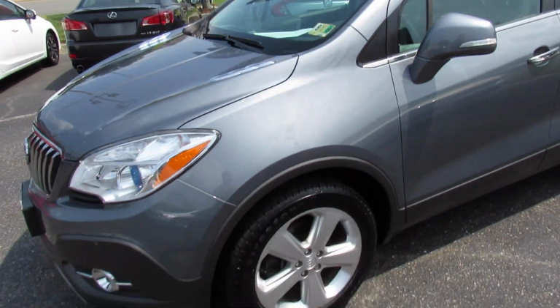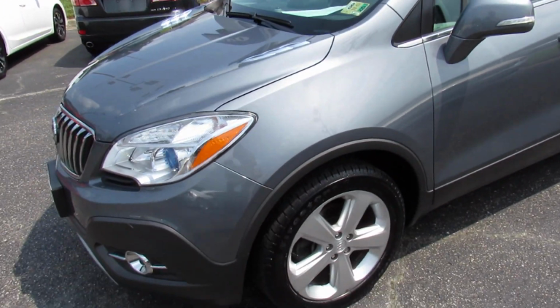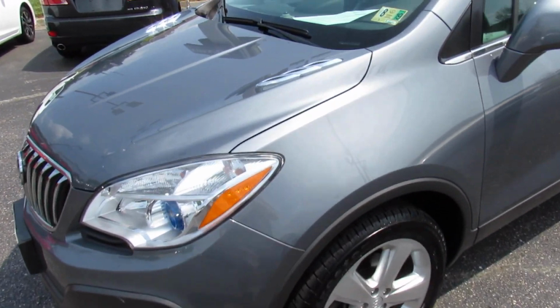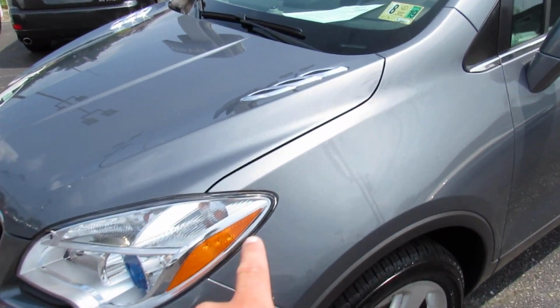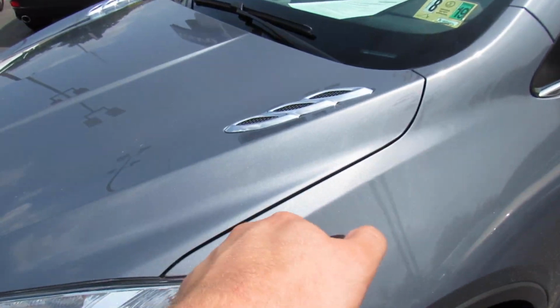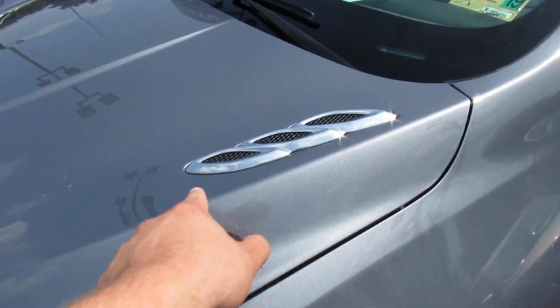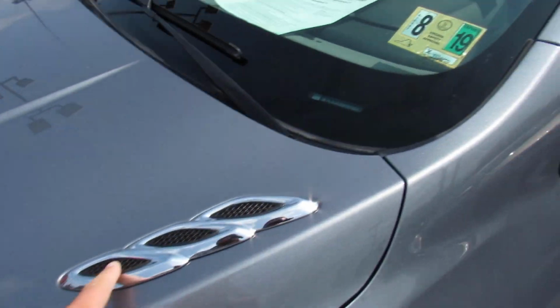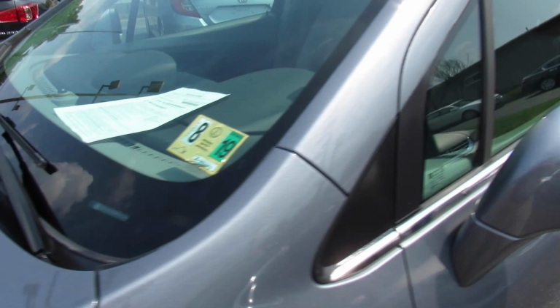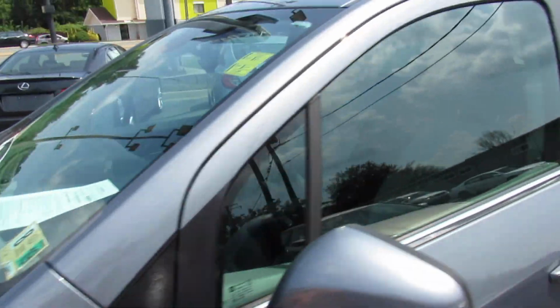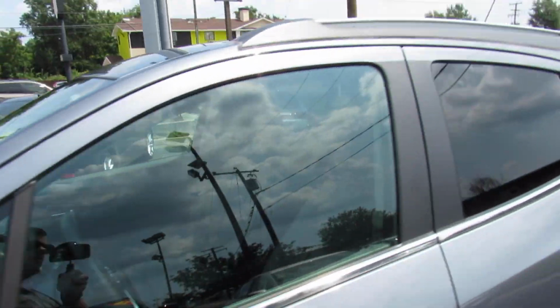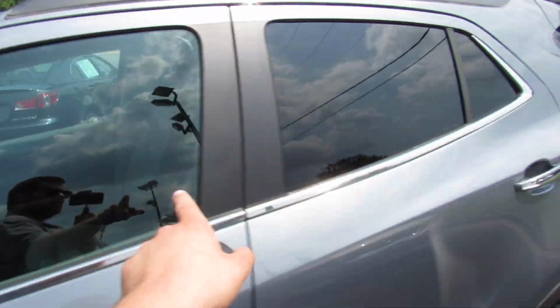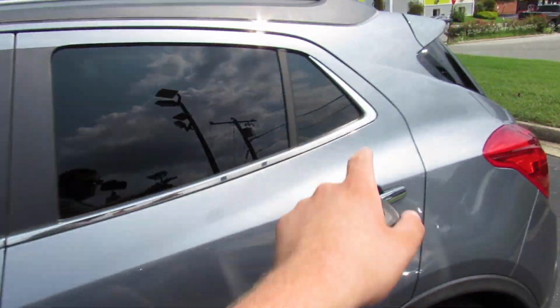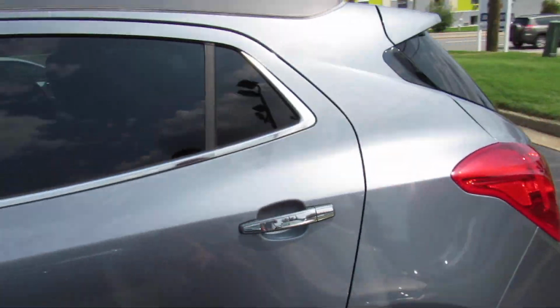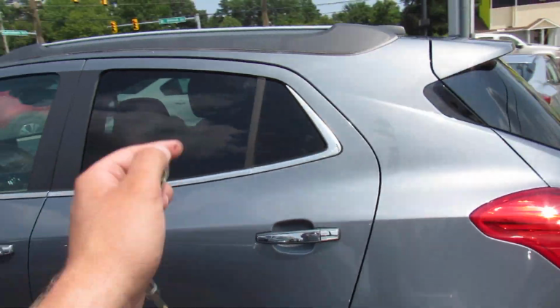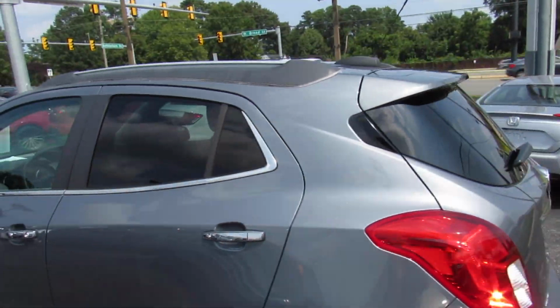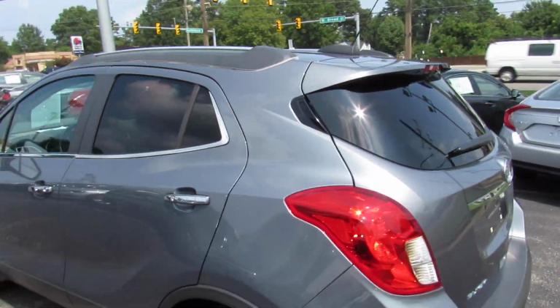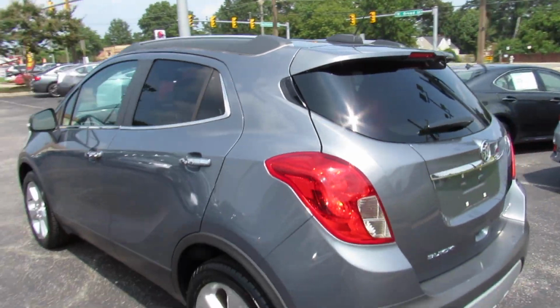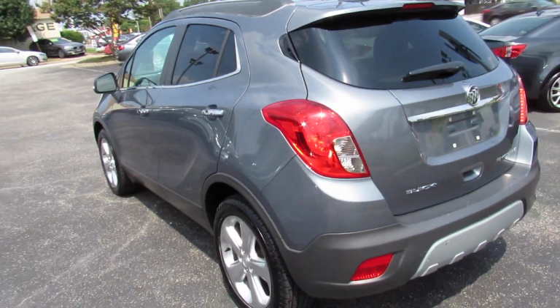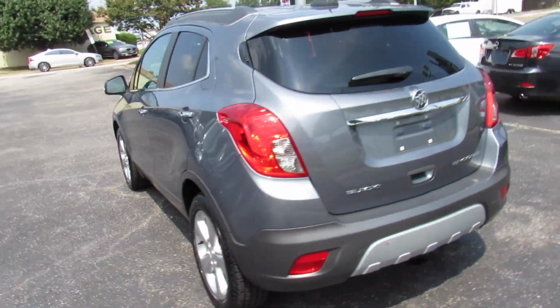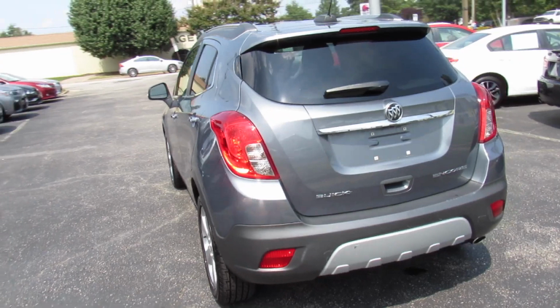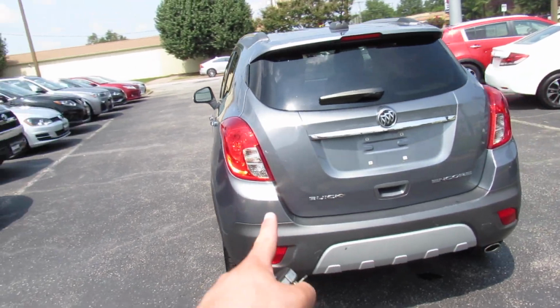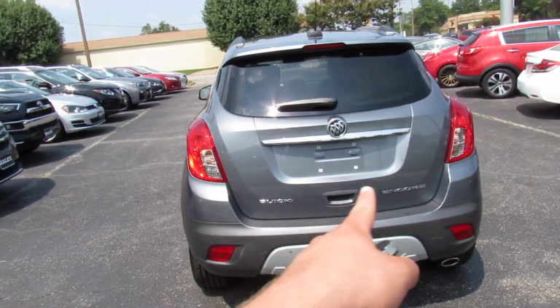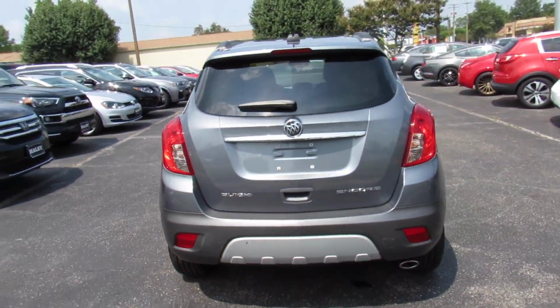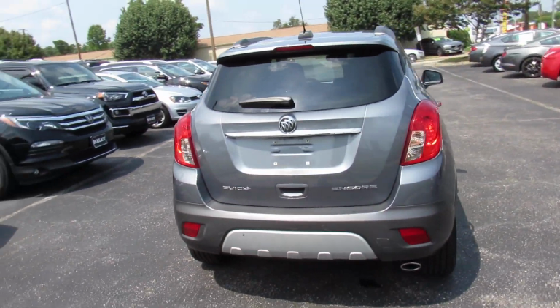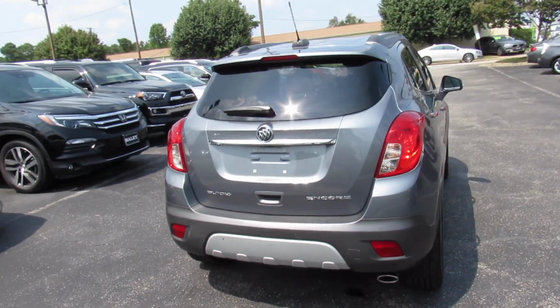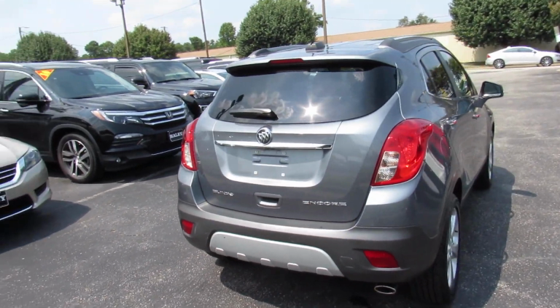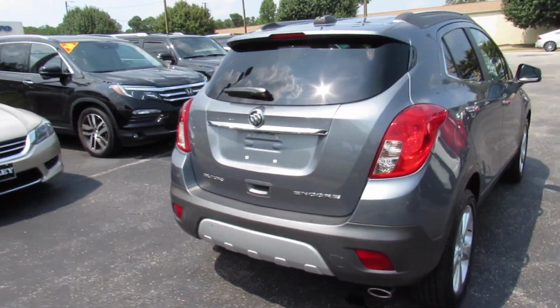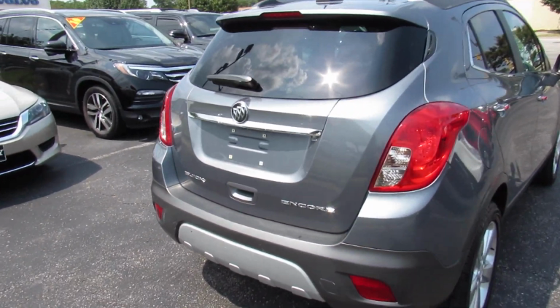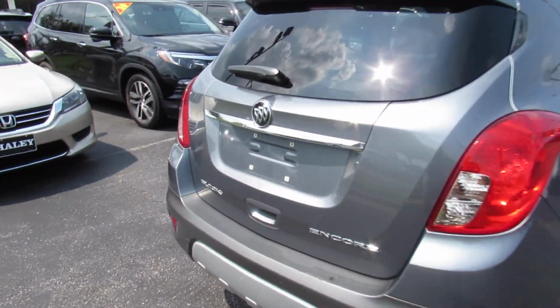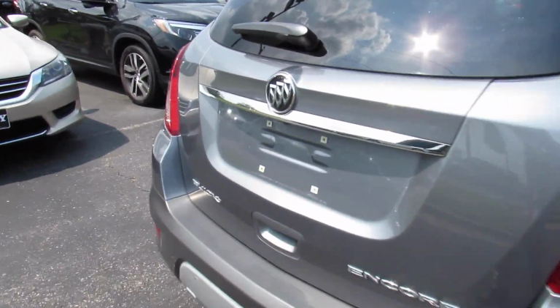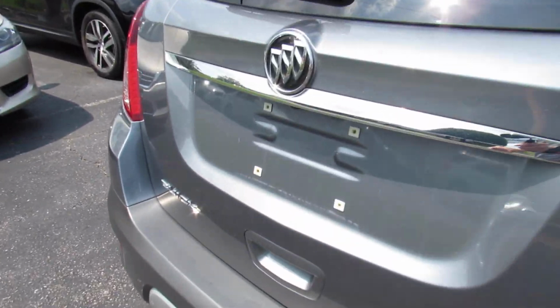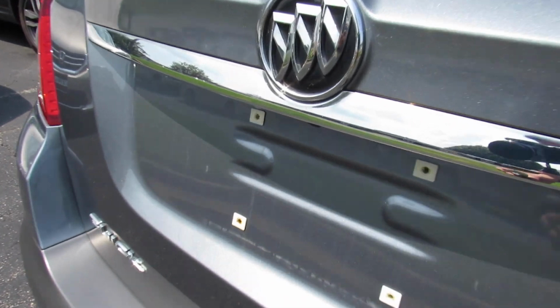Up front you also have chrome accenting on the hood and chrome accenting below the windows. Tinted rear privacy glass and around the rear your Buick and Encore badges. This one is equipped with a rear back-up camera.